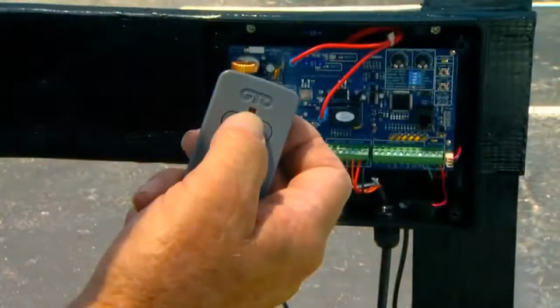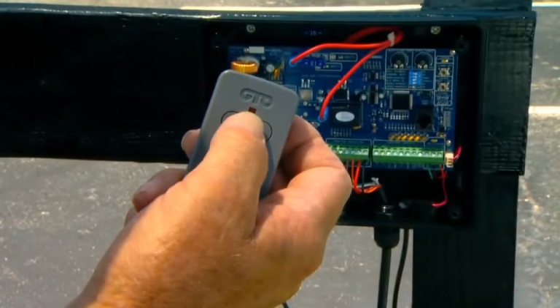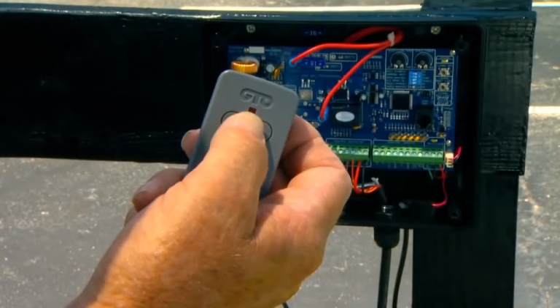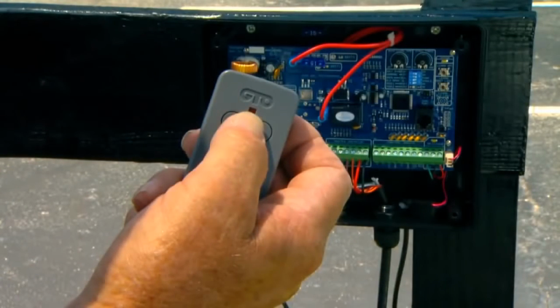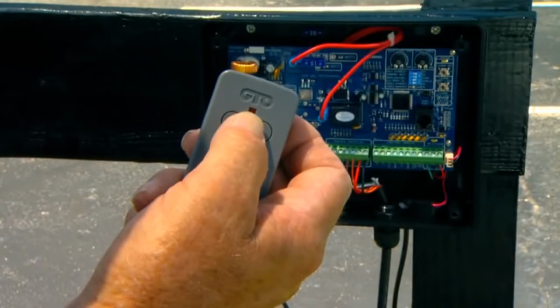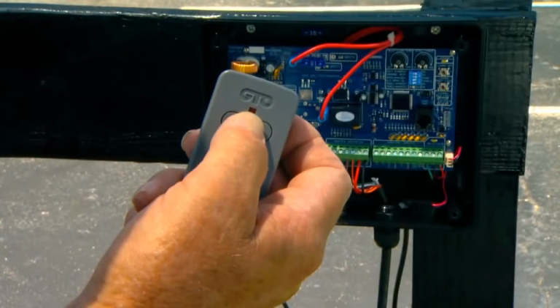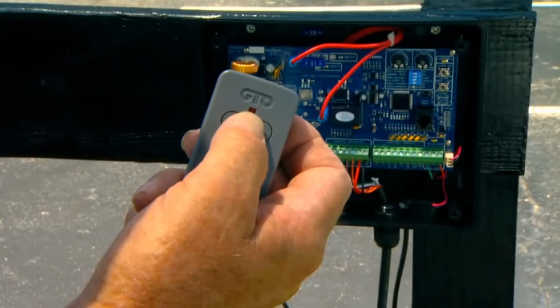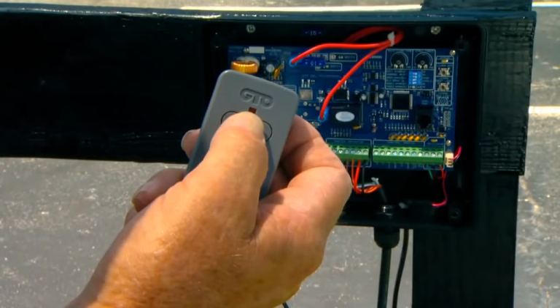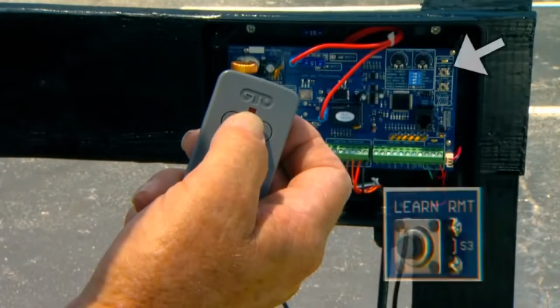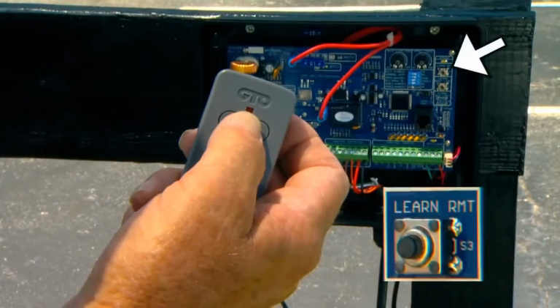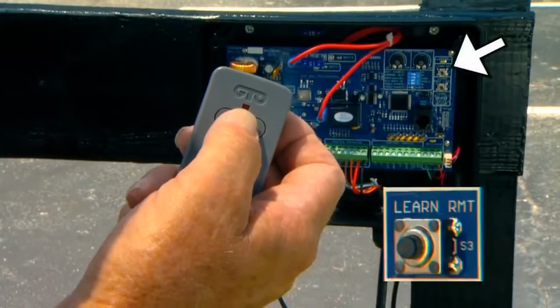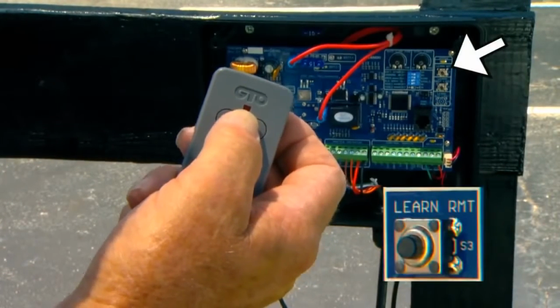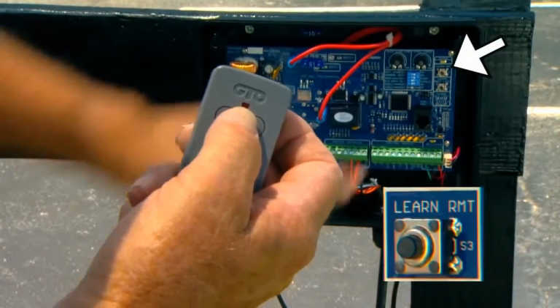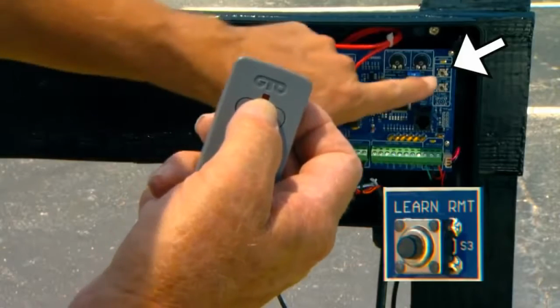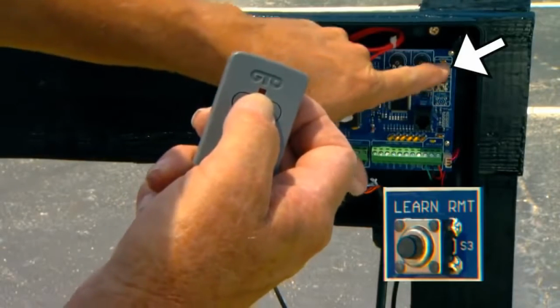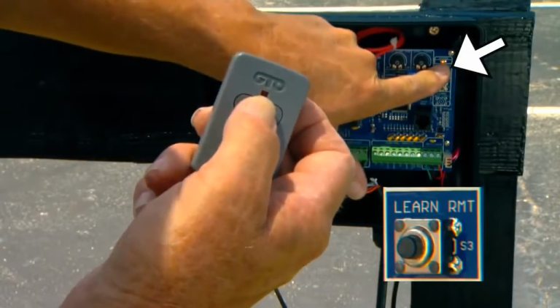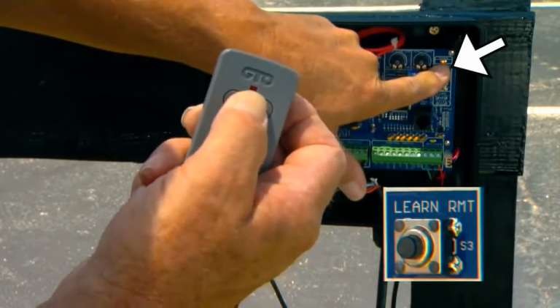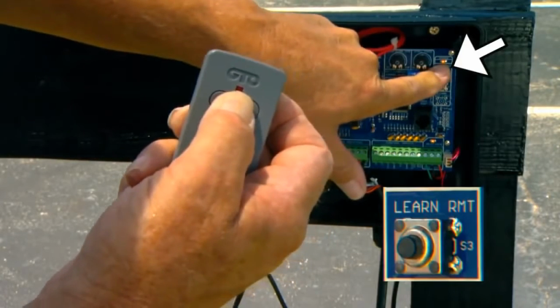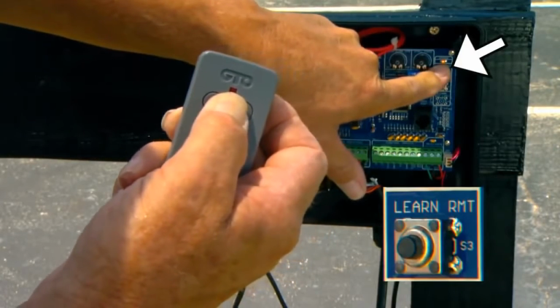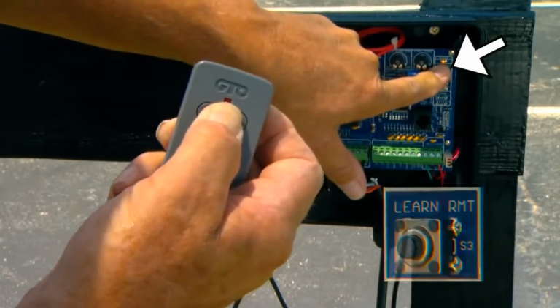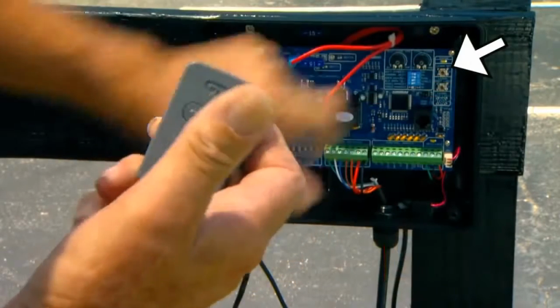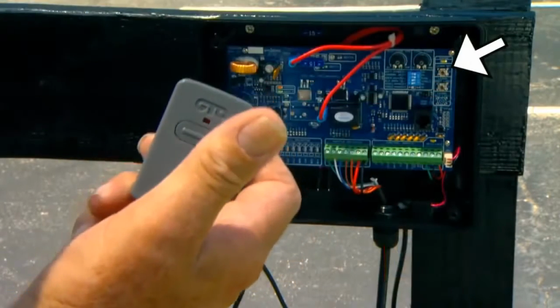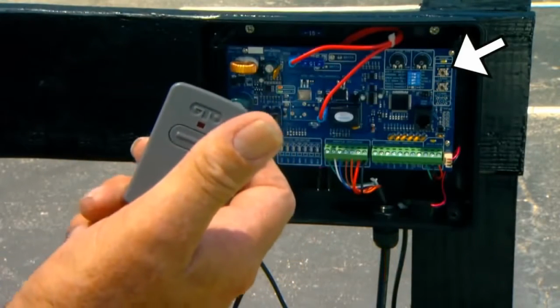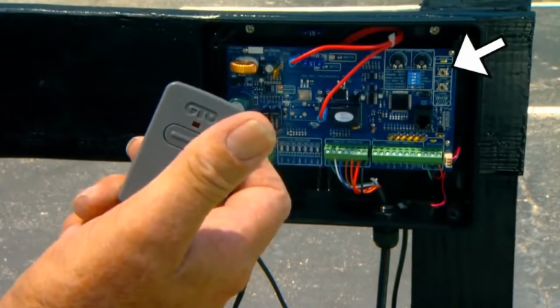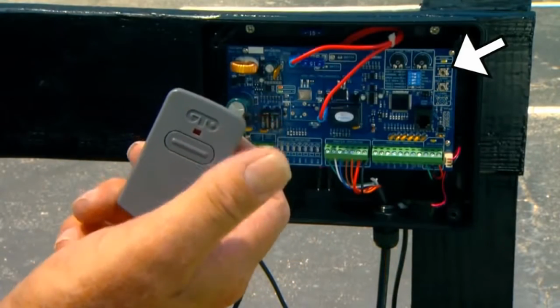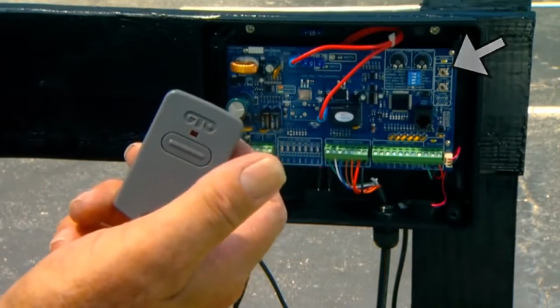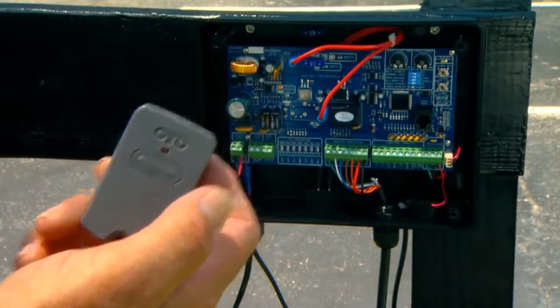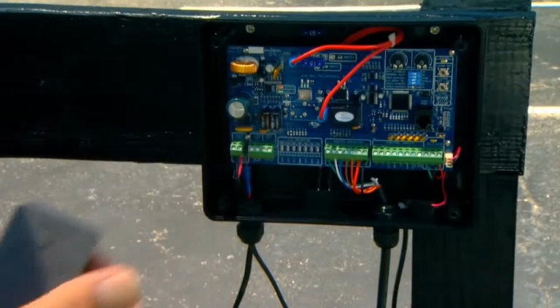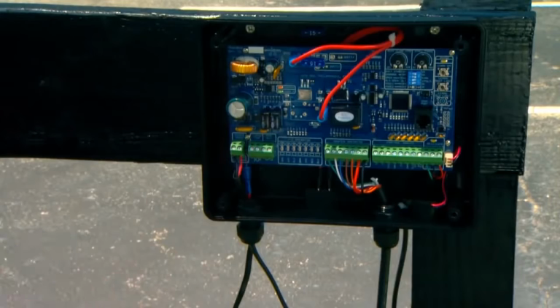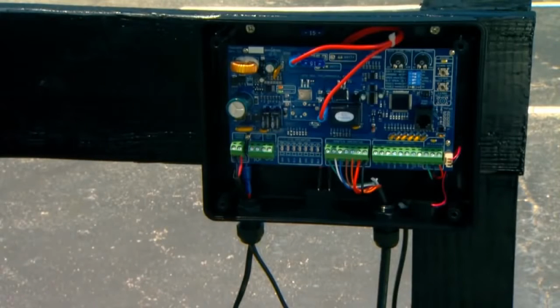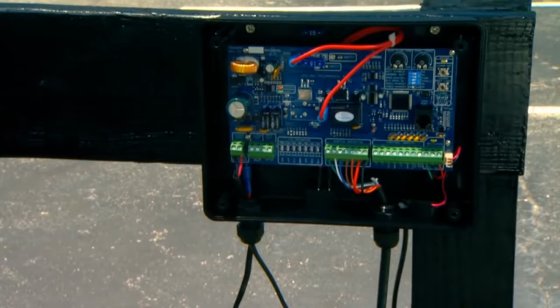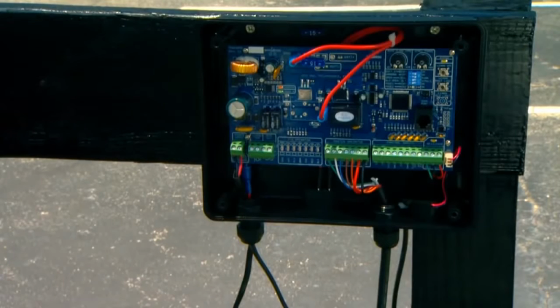Press and hold the transmitter button while simultaneously pressing the Learn RMT button on the control board for 5 seconds, or until the alarm sounds. The new transmitter code is now programmed.